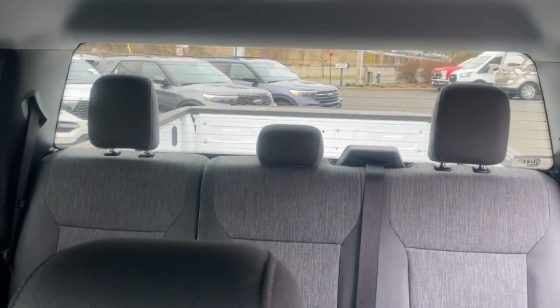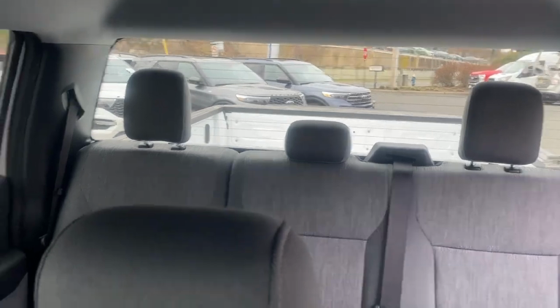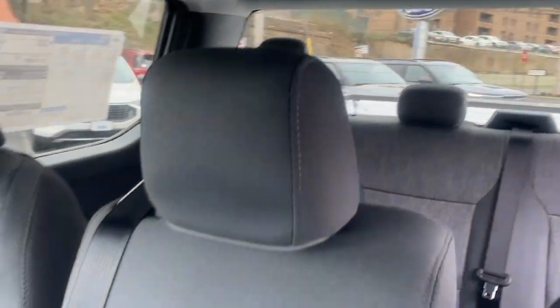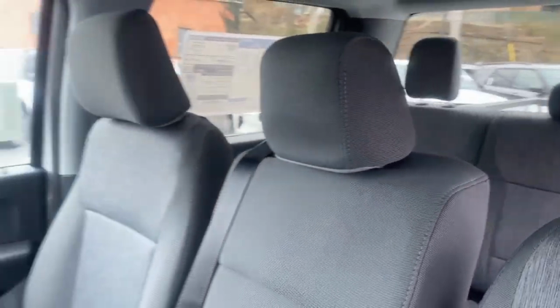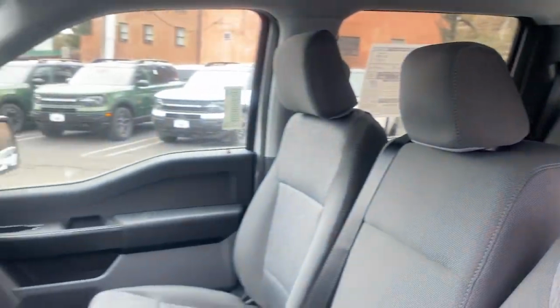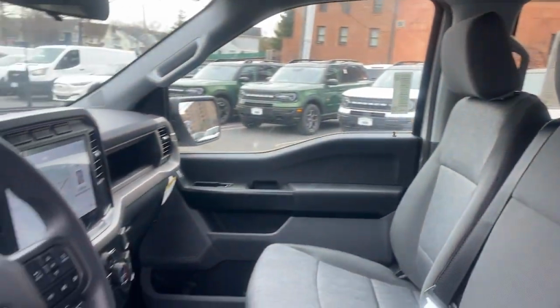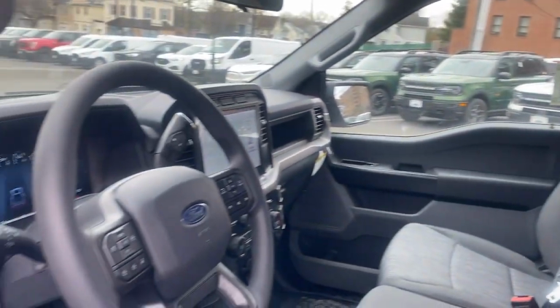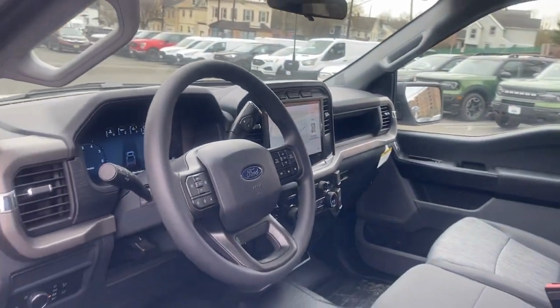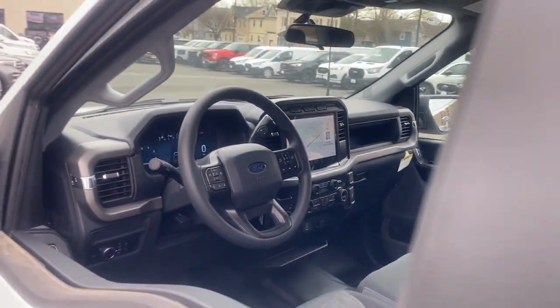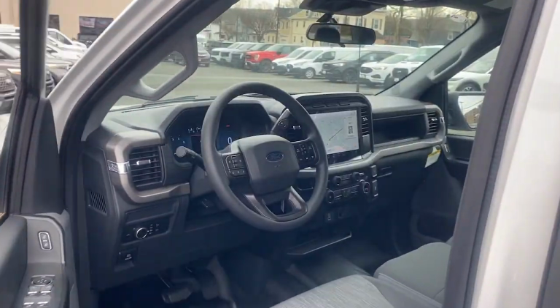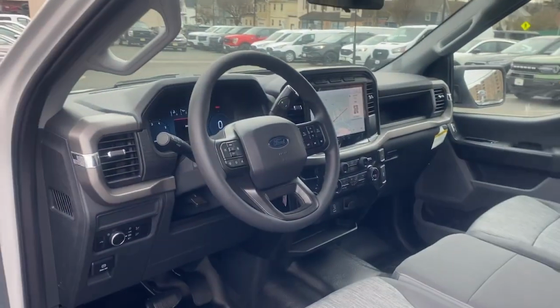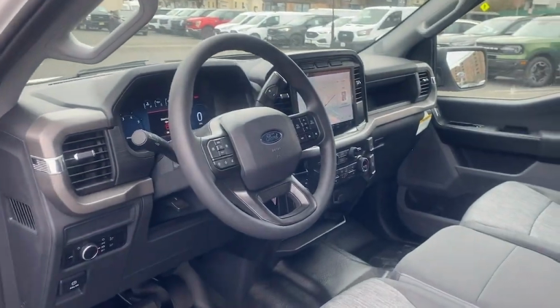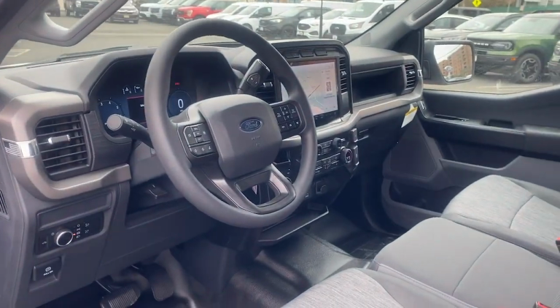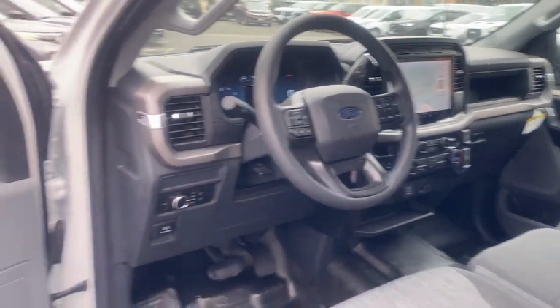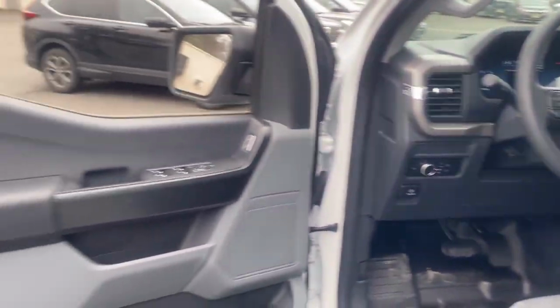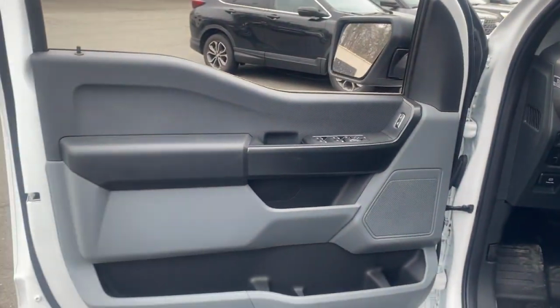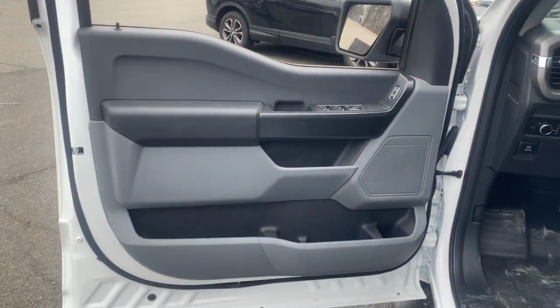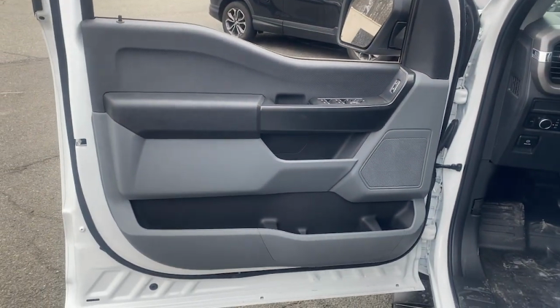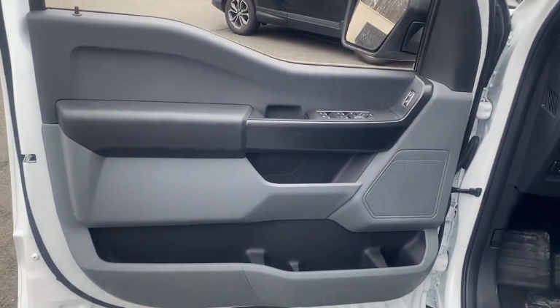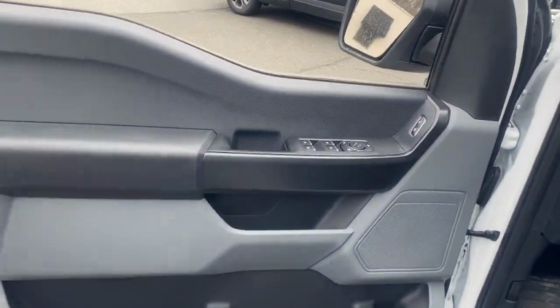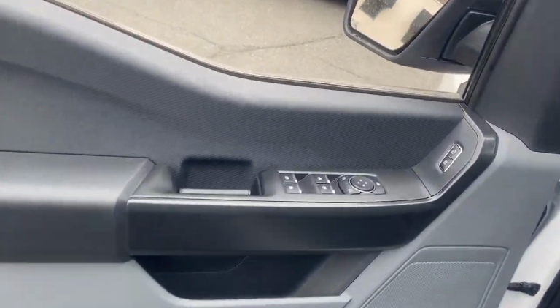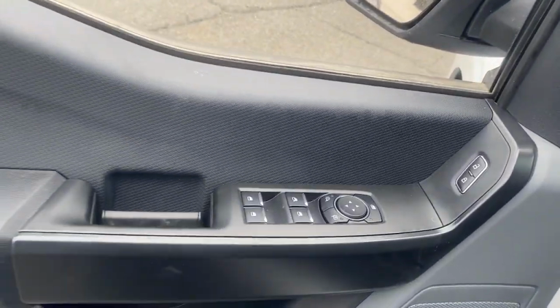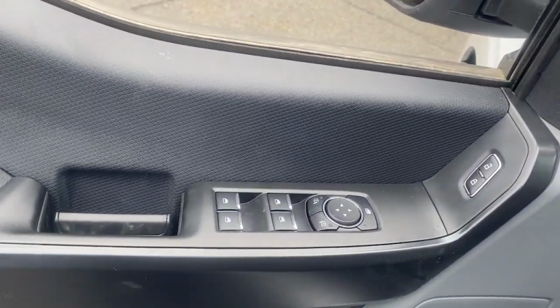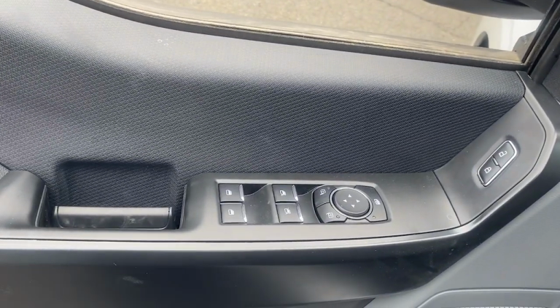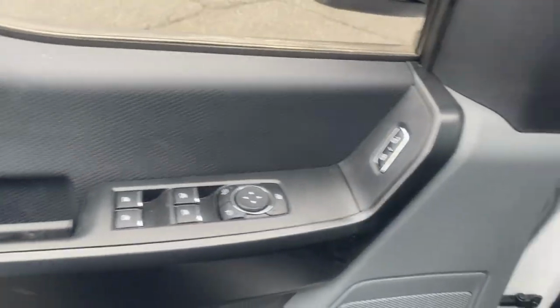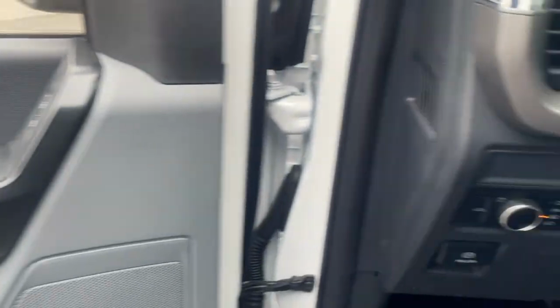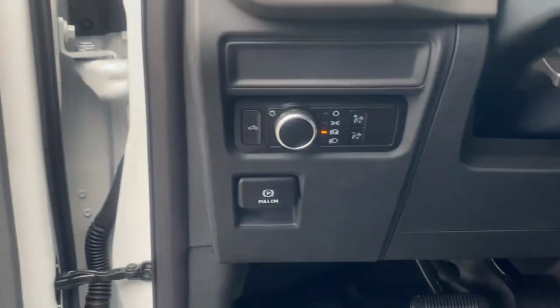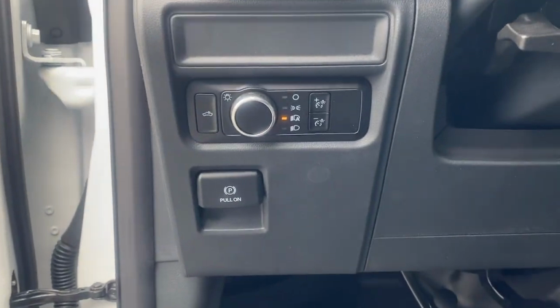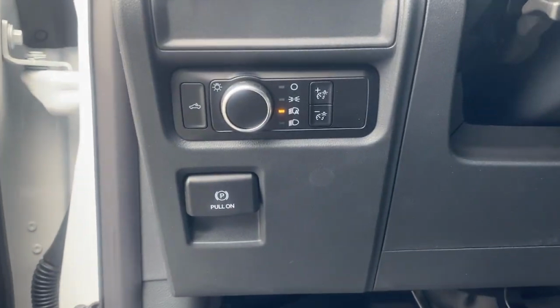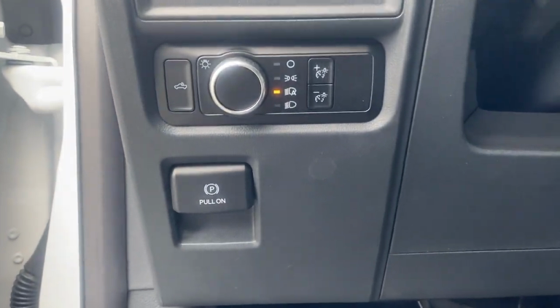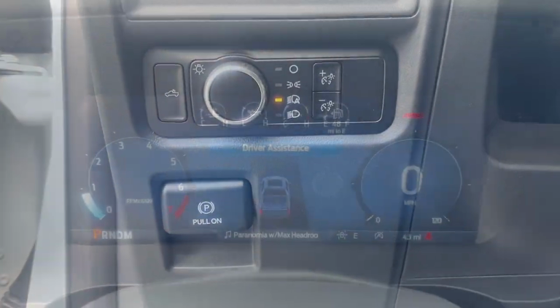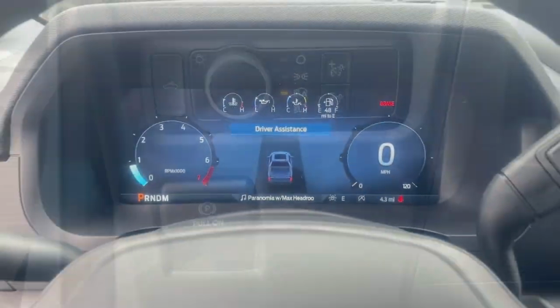Intelligent Auto On-Off High Beams. Pre-Collision System. Lane Departure Warning. Navigation System. Keyless Entry. V6 Cylinder Engine. Heated Mirrors. Lane Keeping Assist. Remote Engine Start. Four Wheel Drive.